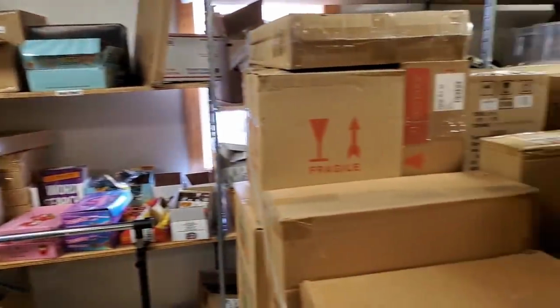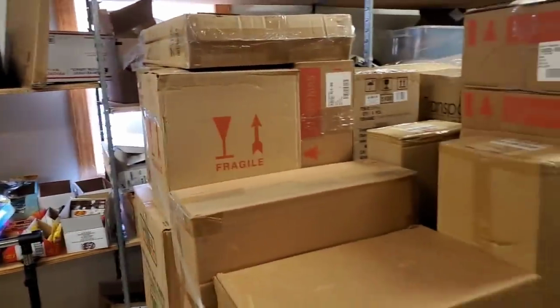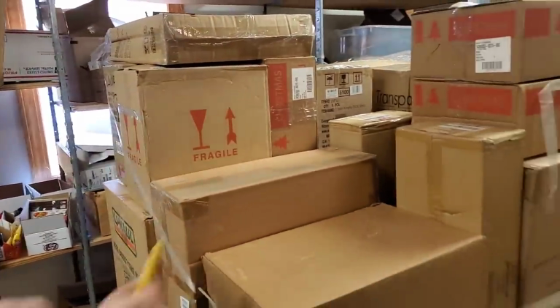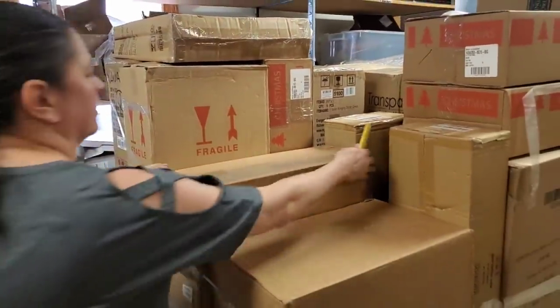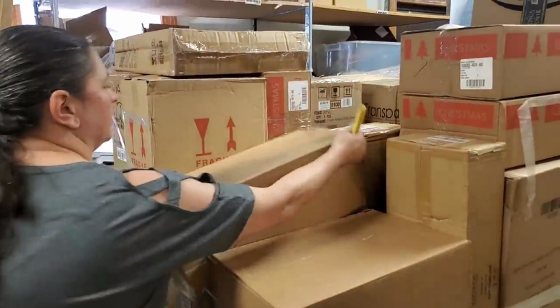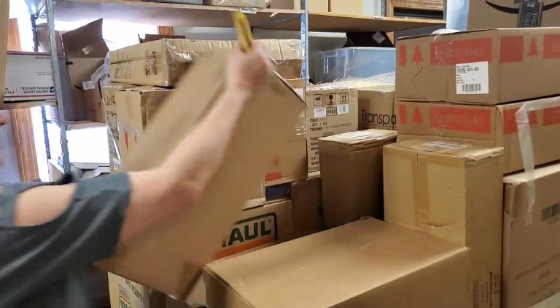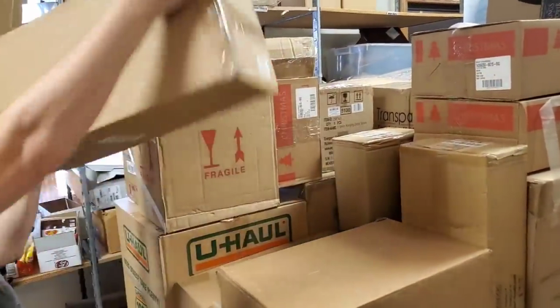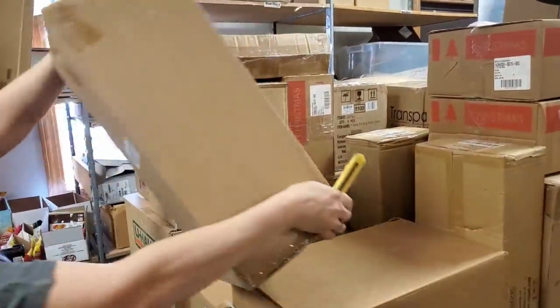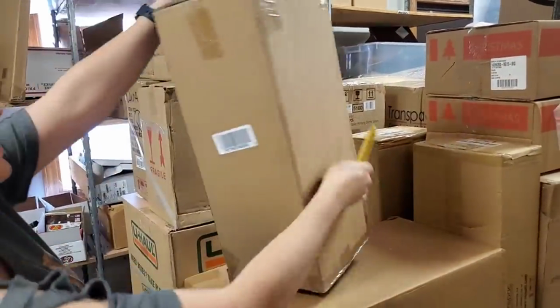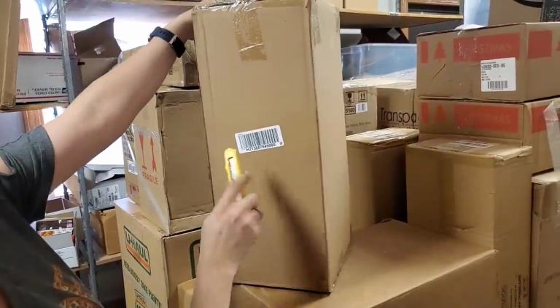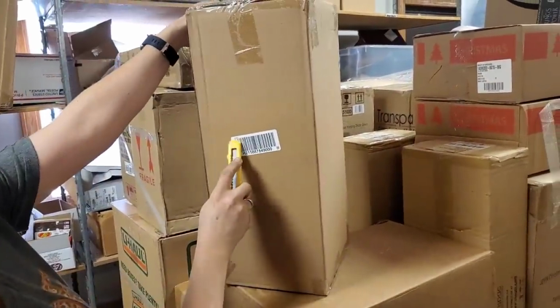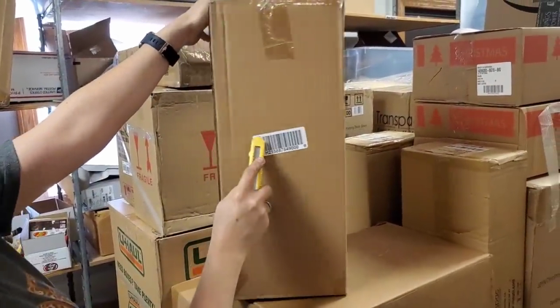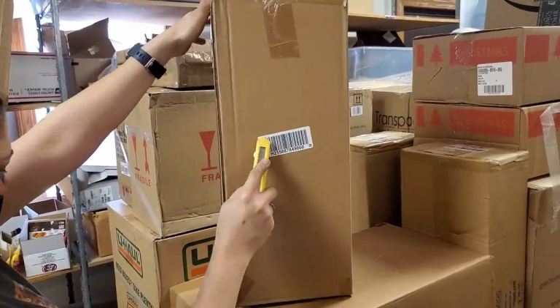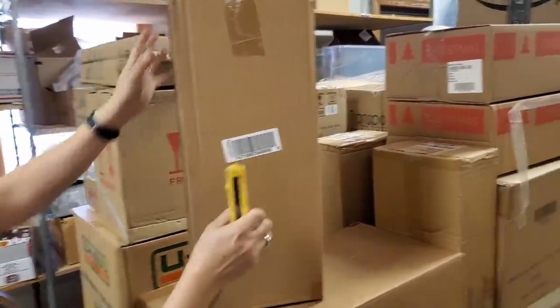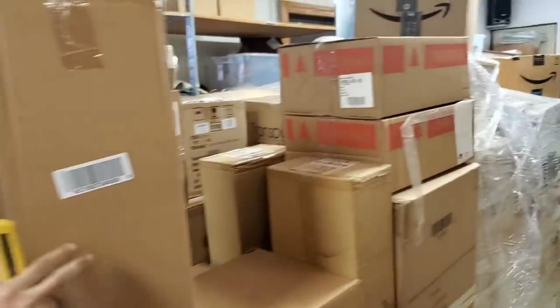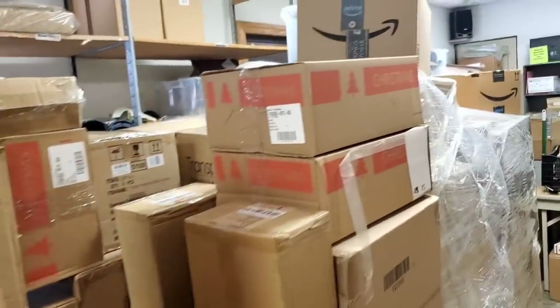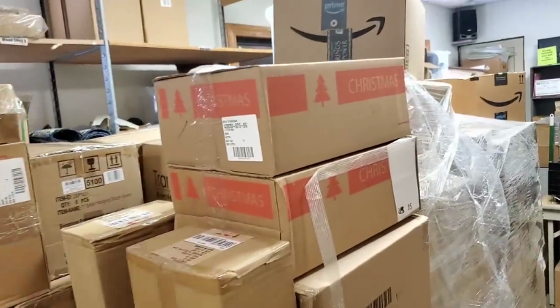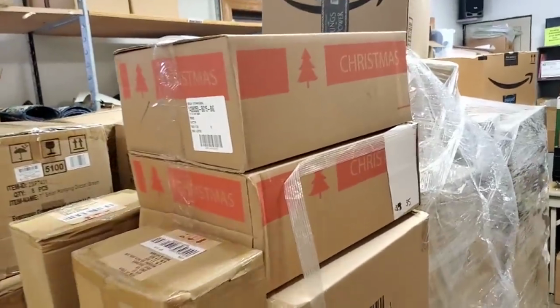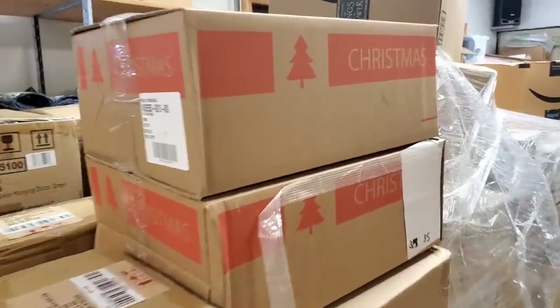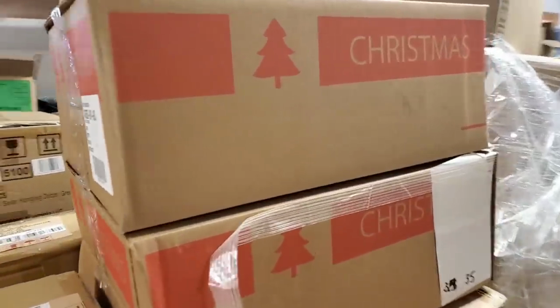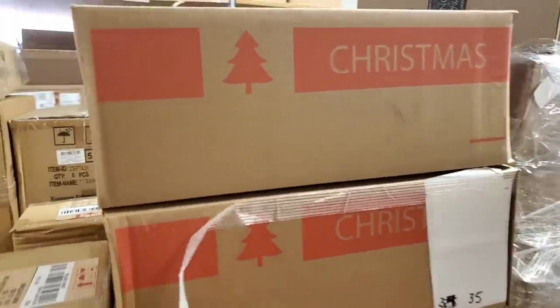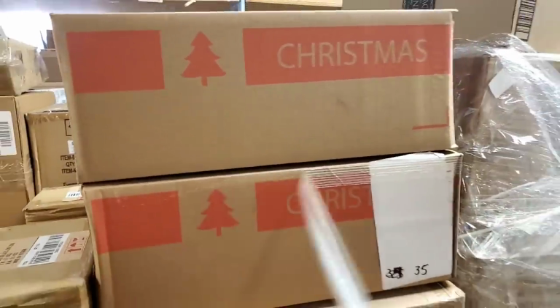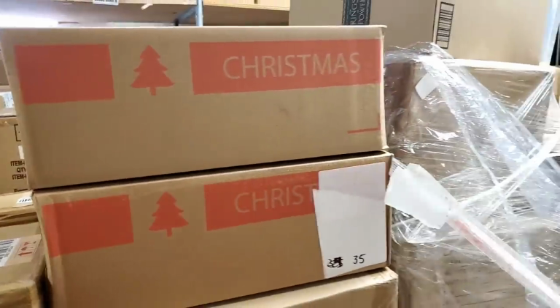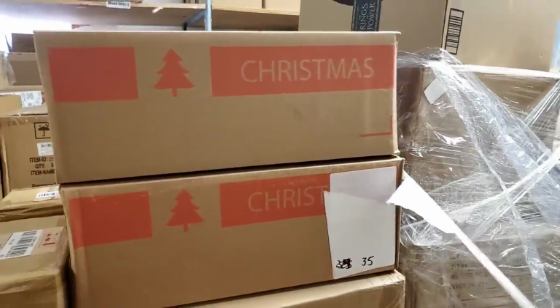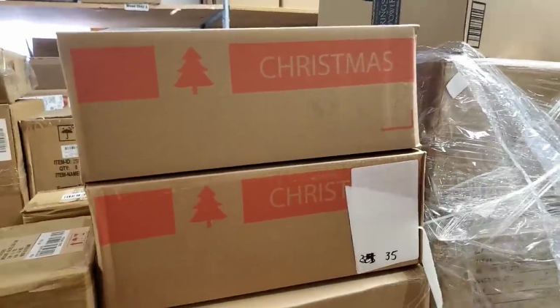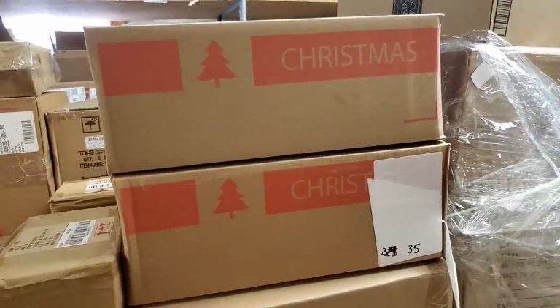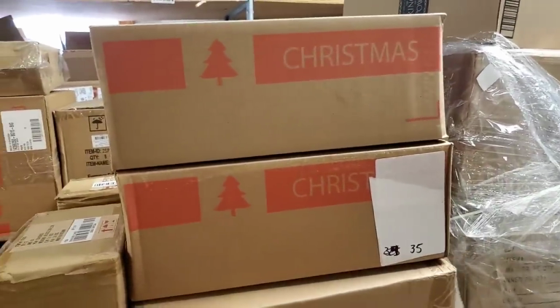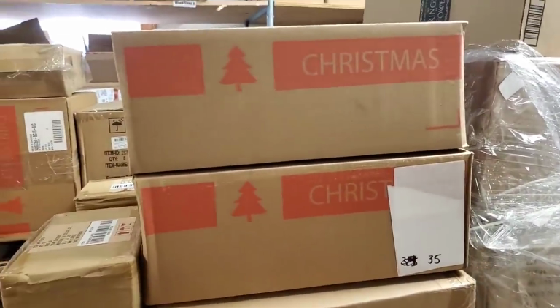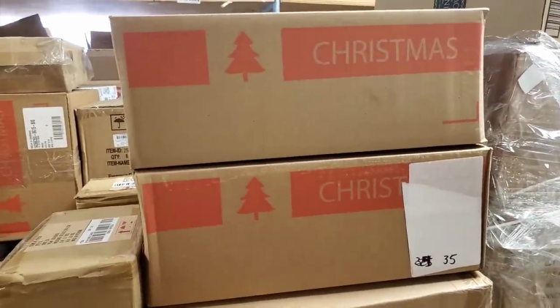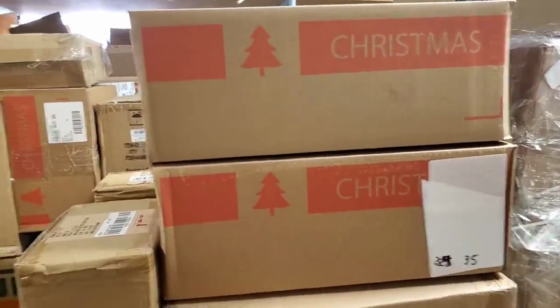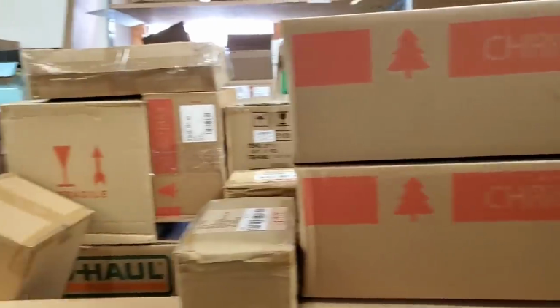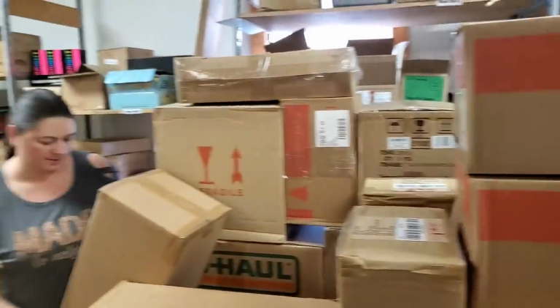I think this is another tree spinner - let's see. Yep, trees! Awesome. Some of these boxes say Christmas on them. I'm wondering what these are - I'm gonna pull this other tree wind spinner off real fast.